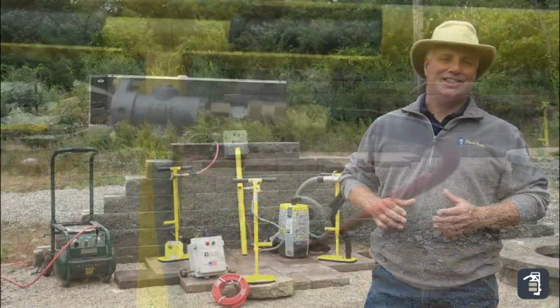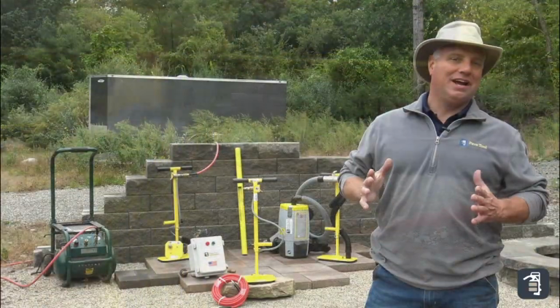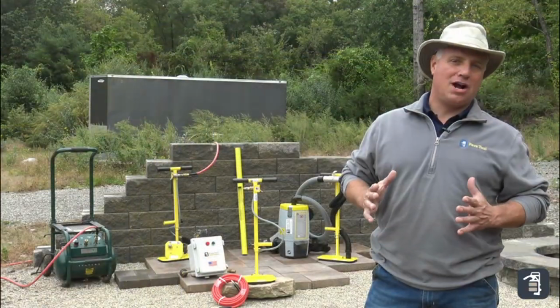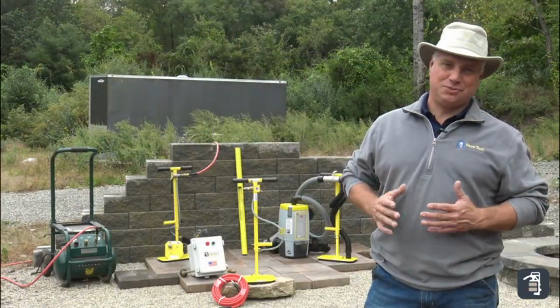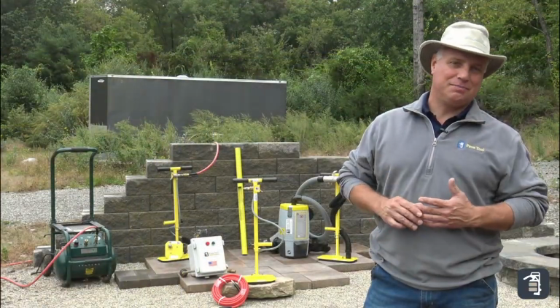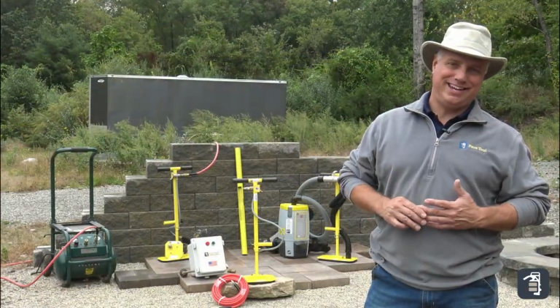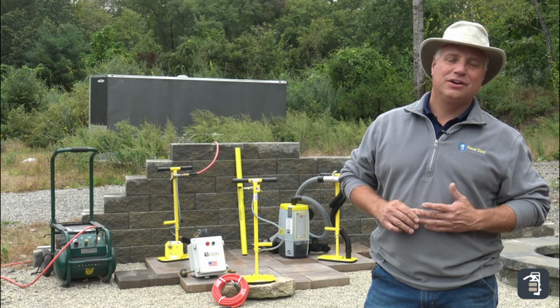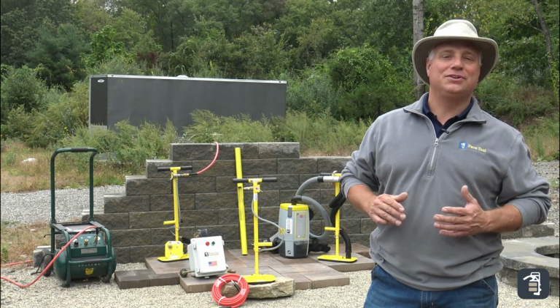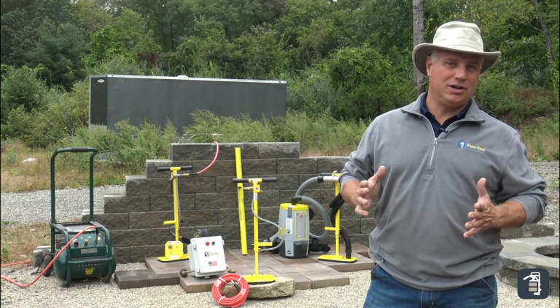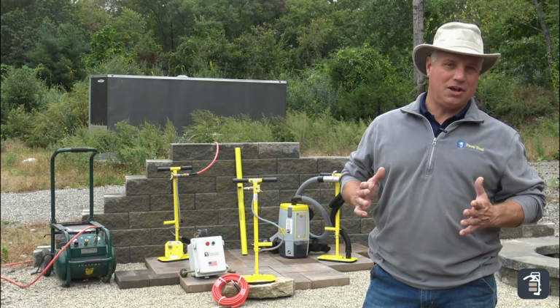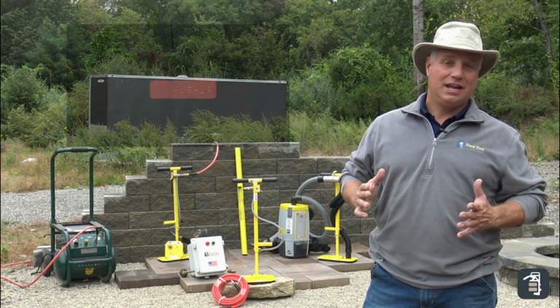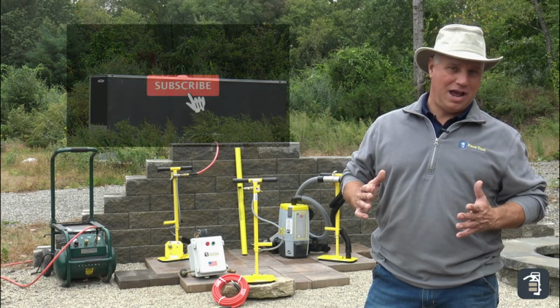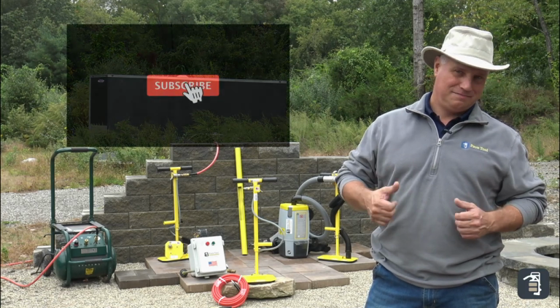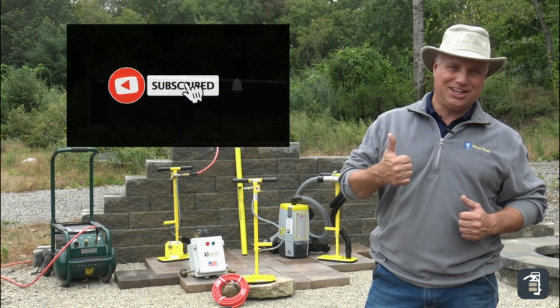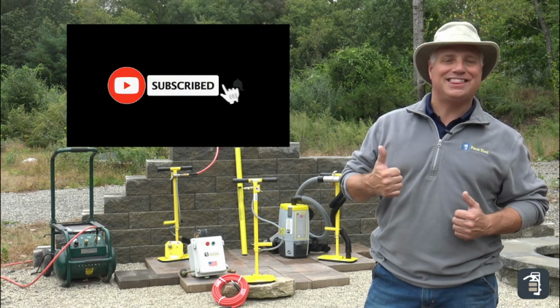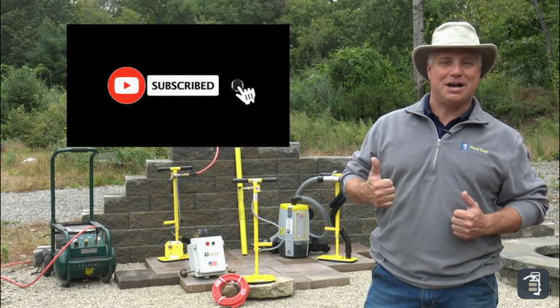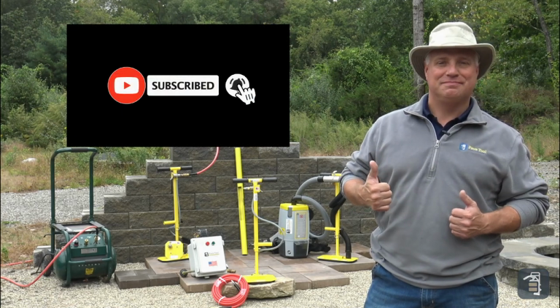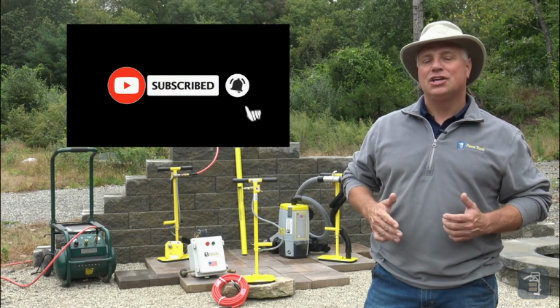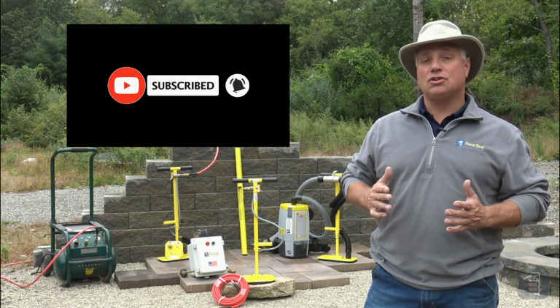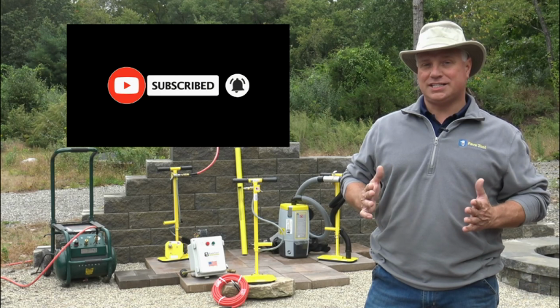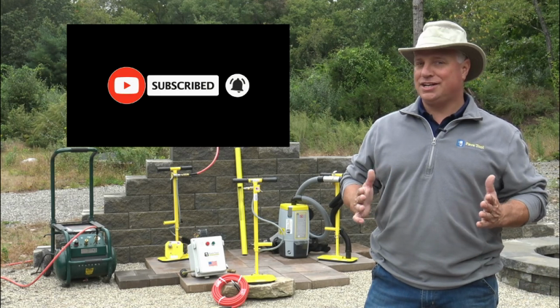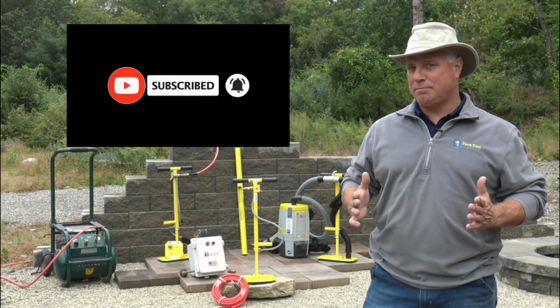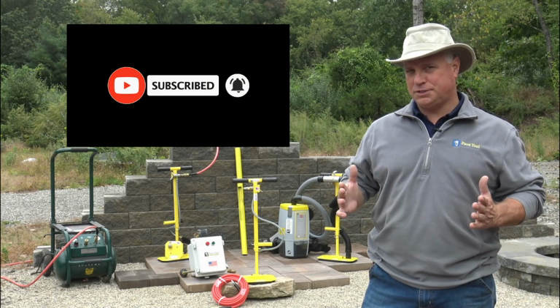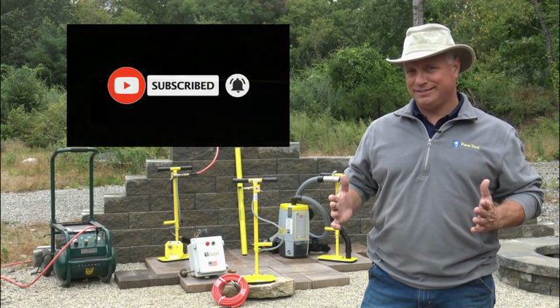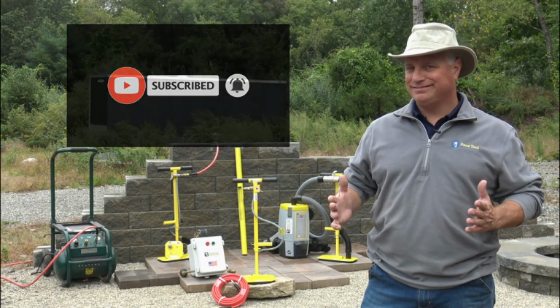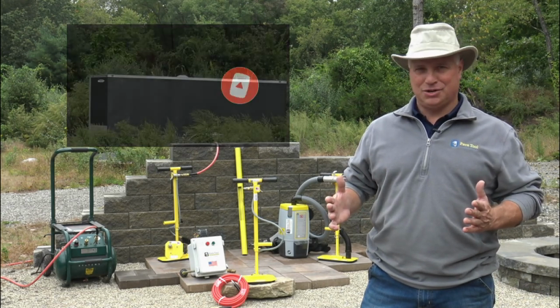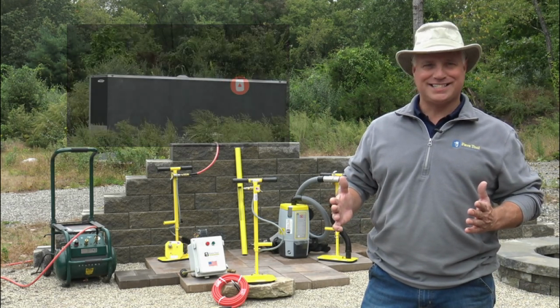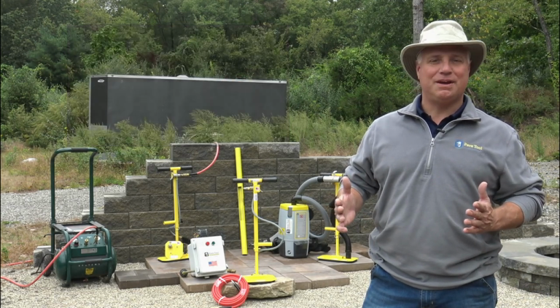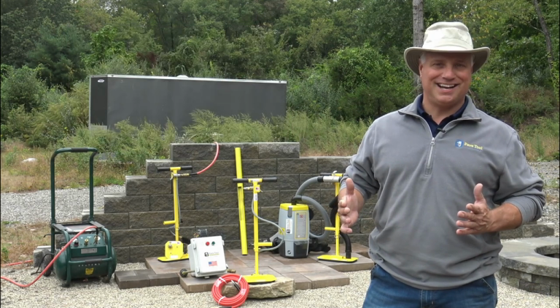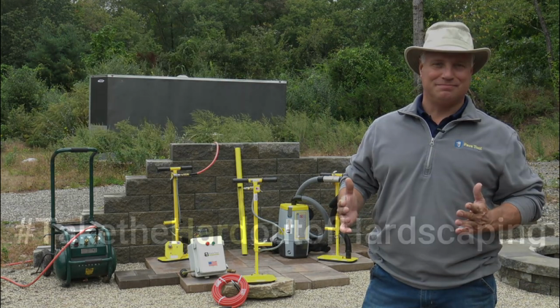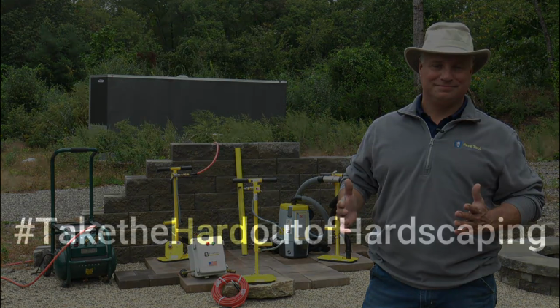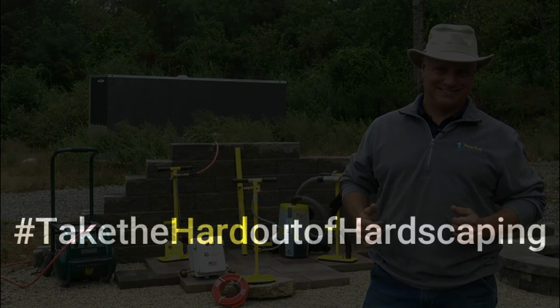Thank you again for watching this week's Tip of the Week. Hopefully you've enjoyed this video — if you have, be sure to give us that thumbs up. You can also check us out on Instagram and Facebook, and always at pavetool.com. See you next time!